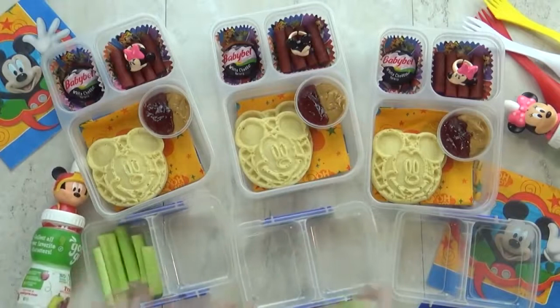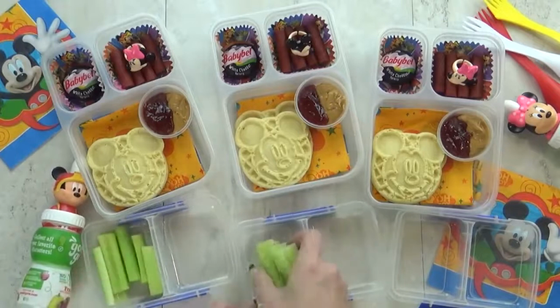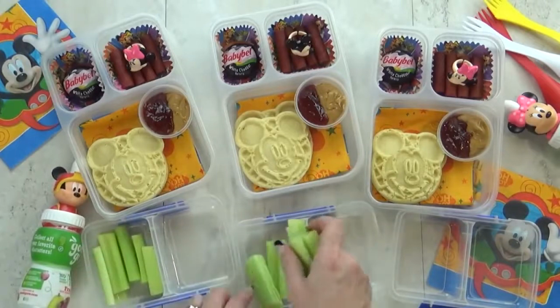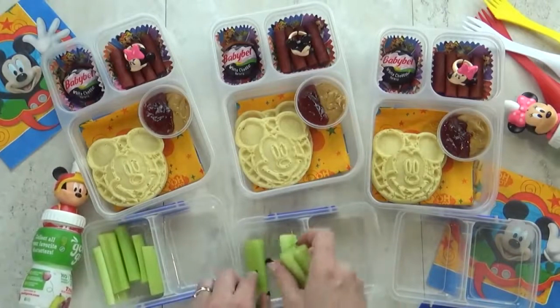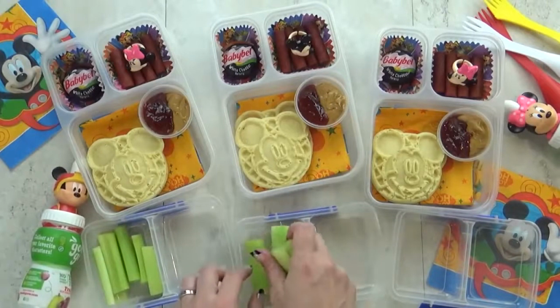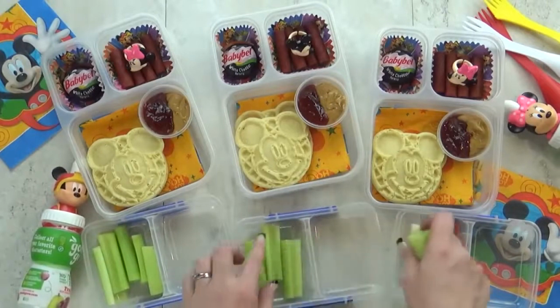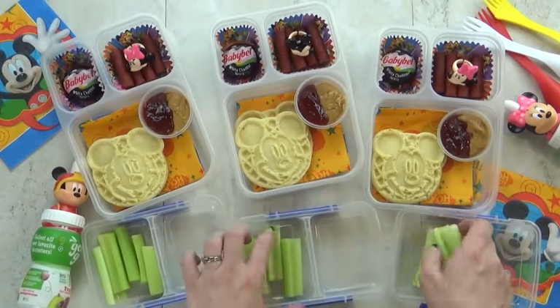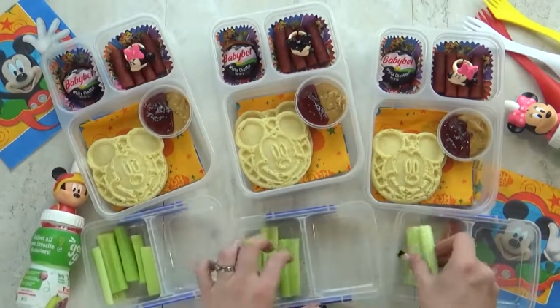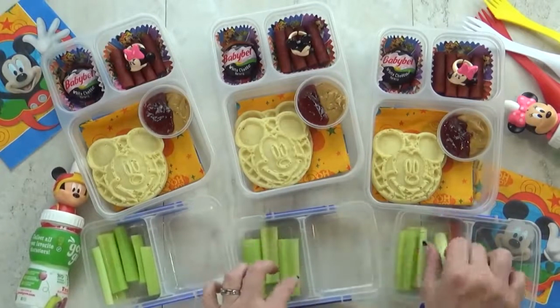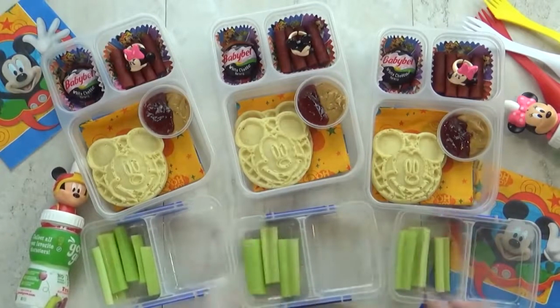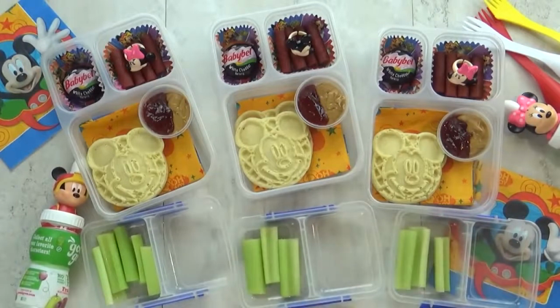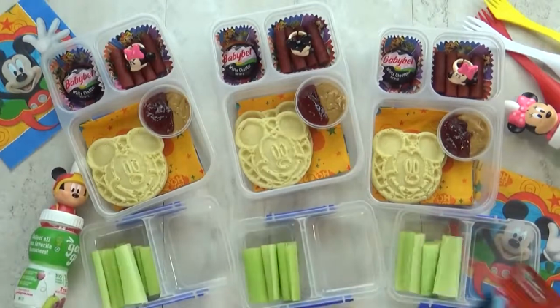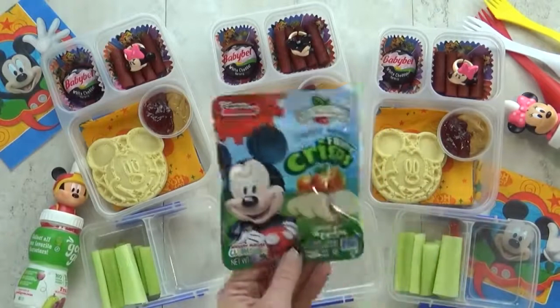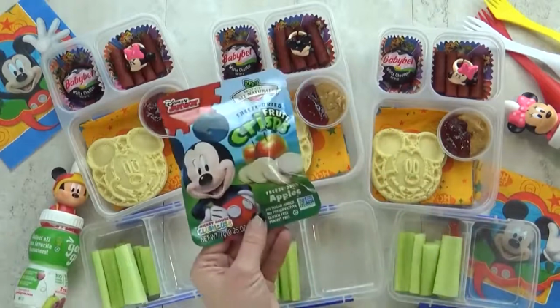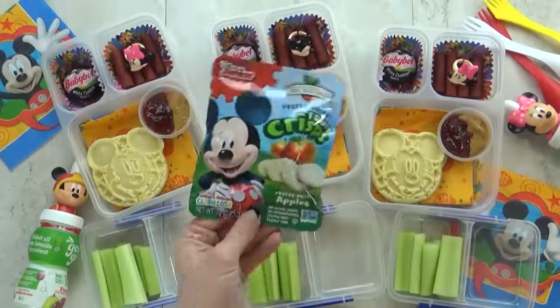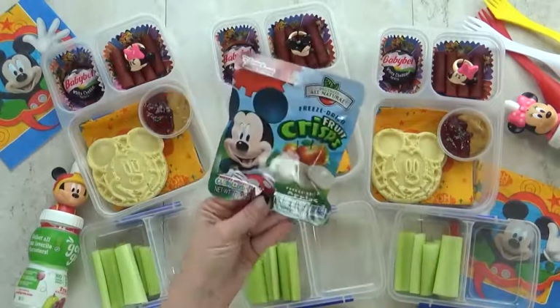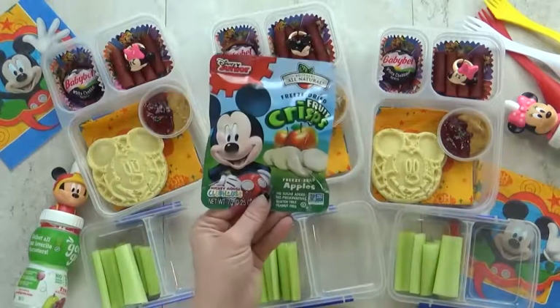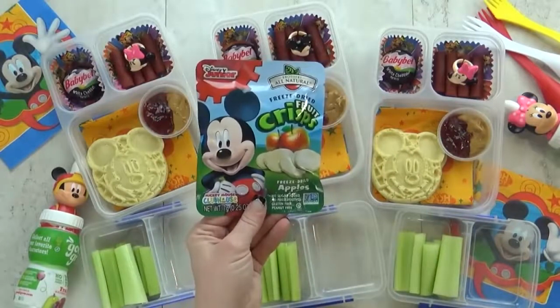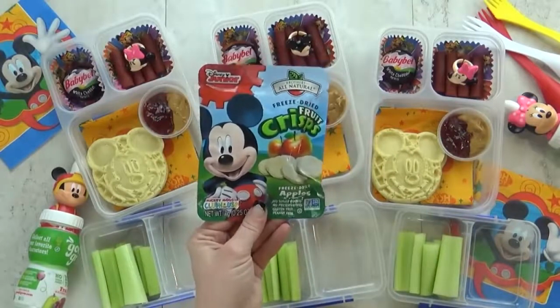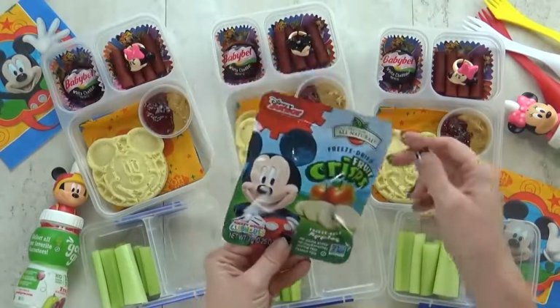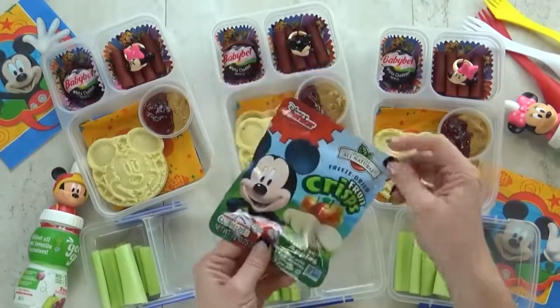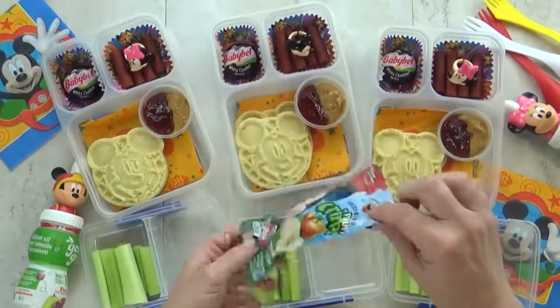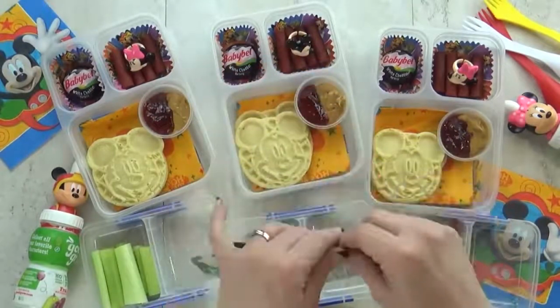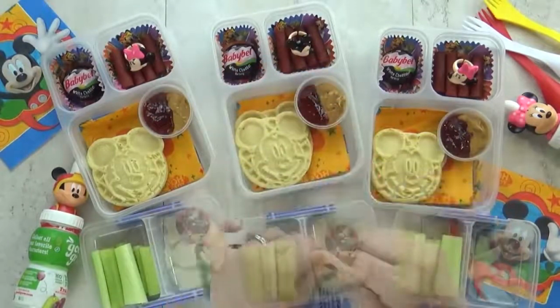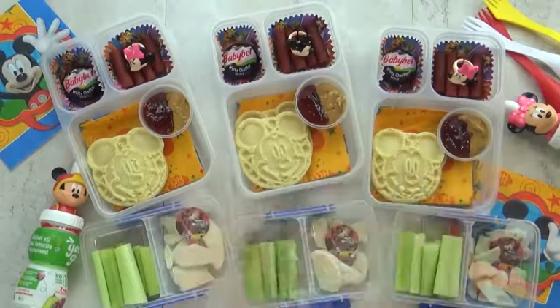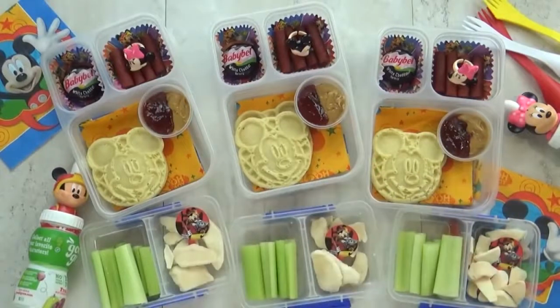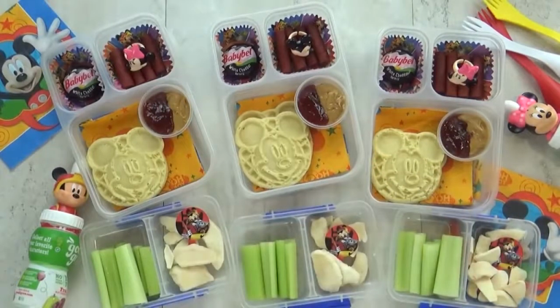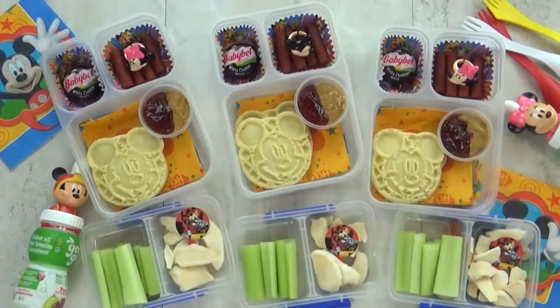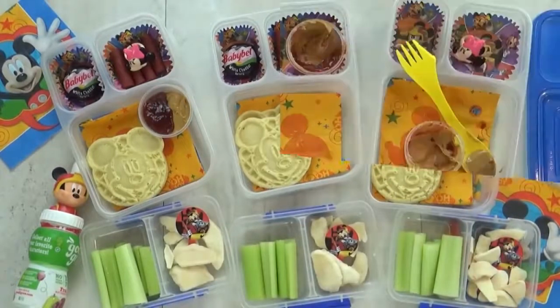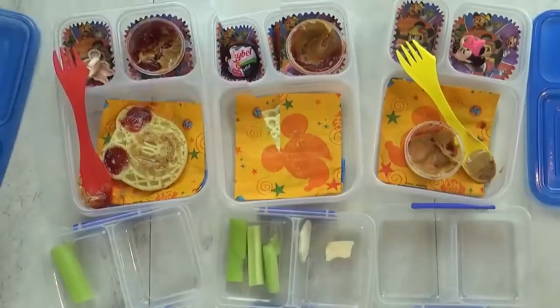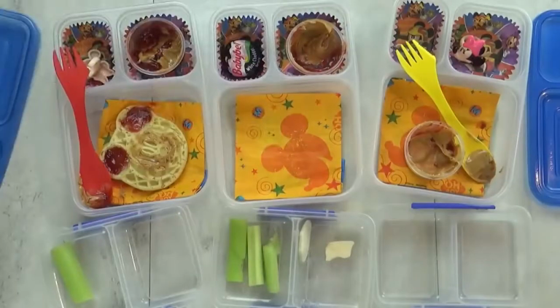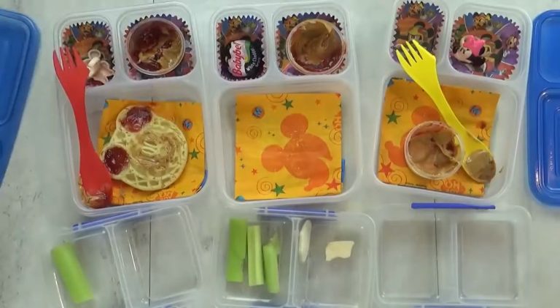For our vegetable today I'm giving the kids a few pieces of celery. I feel like that goes so well with a PB and J. And then in this last section I want to give the kids some fruit — we're gonna have these freeze-dried apple crisps. We actually like to get these at Disneyland.